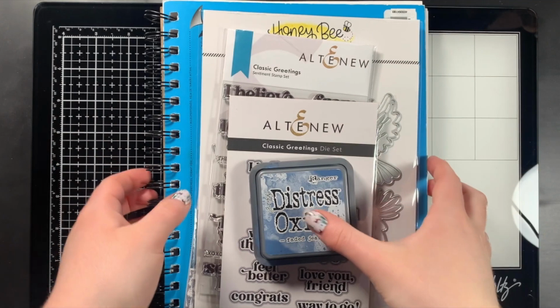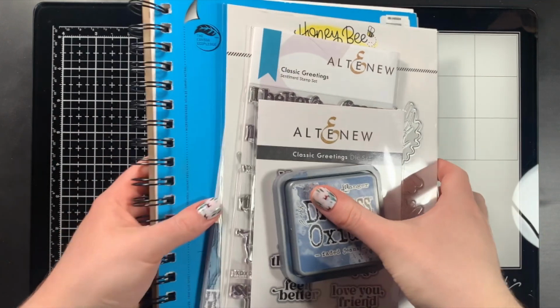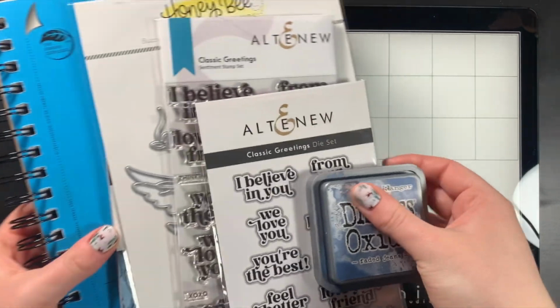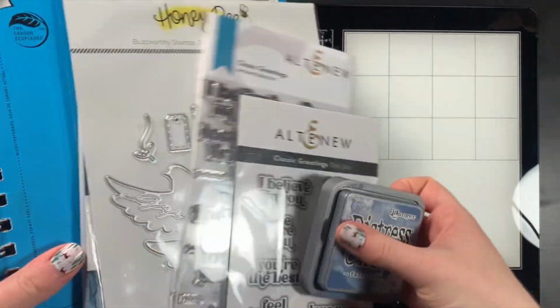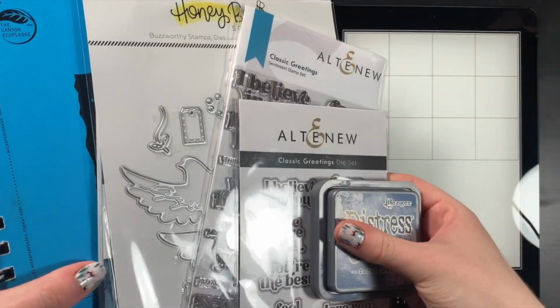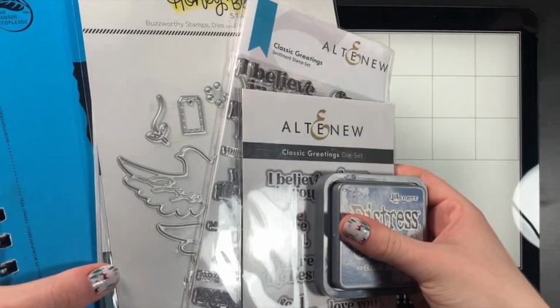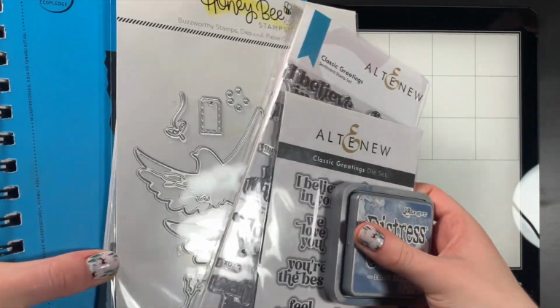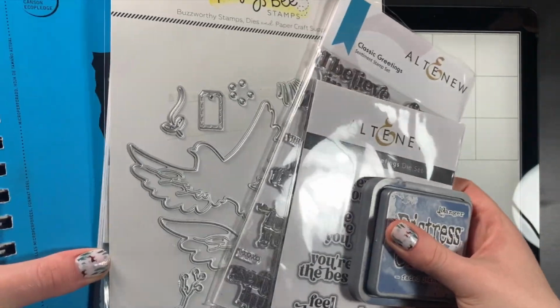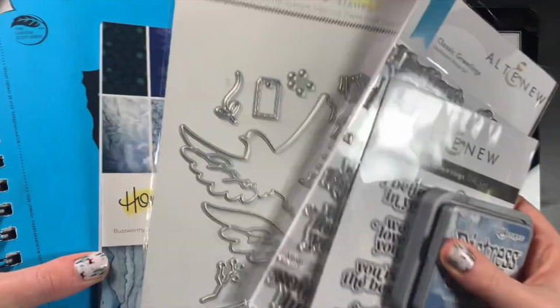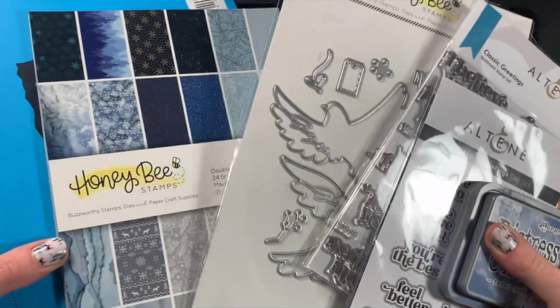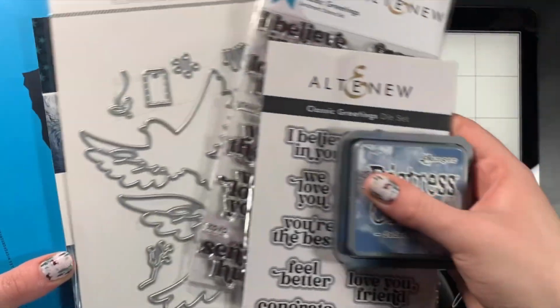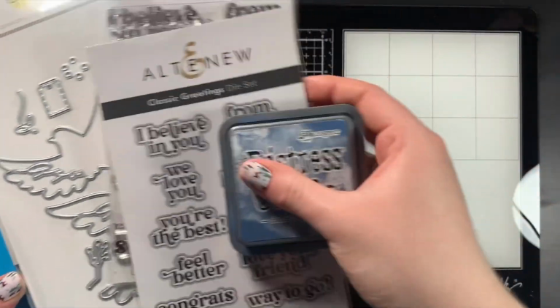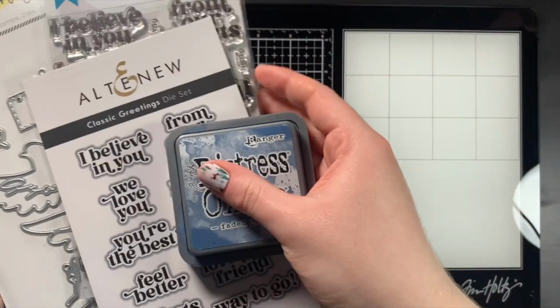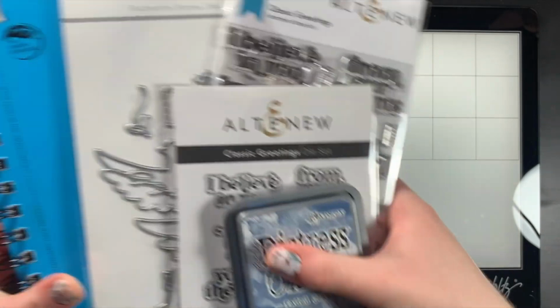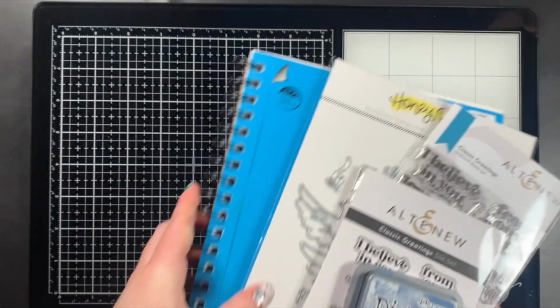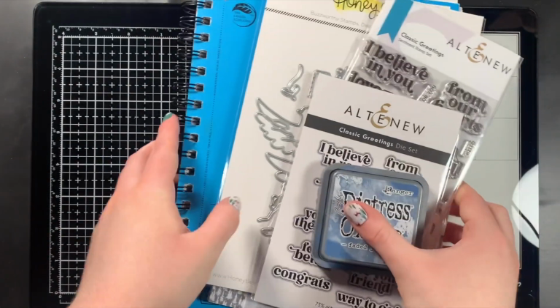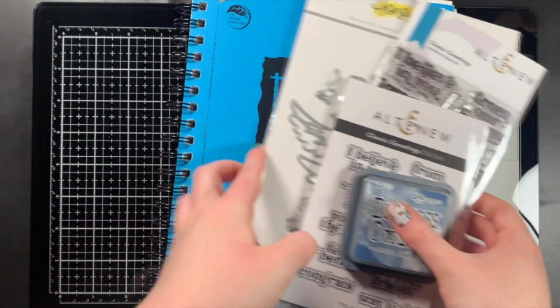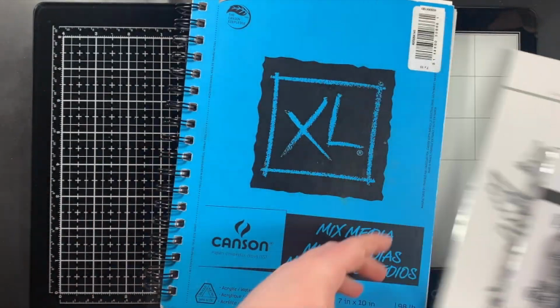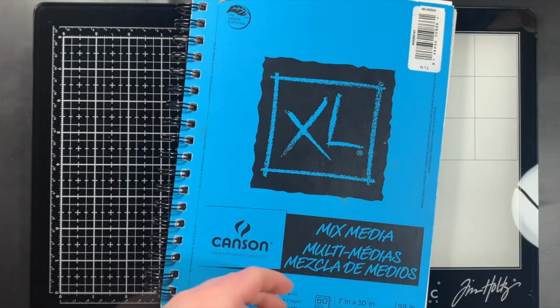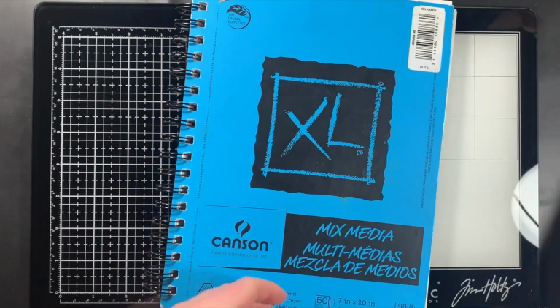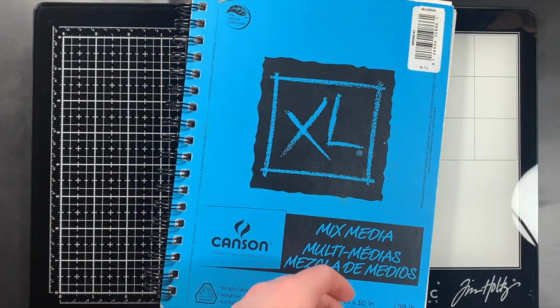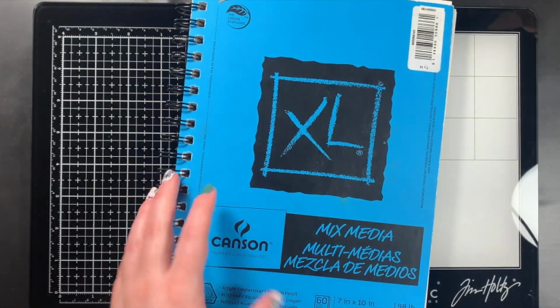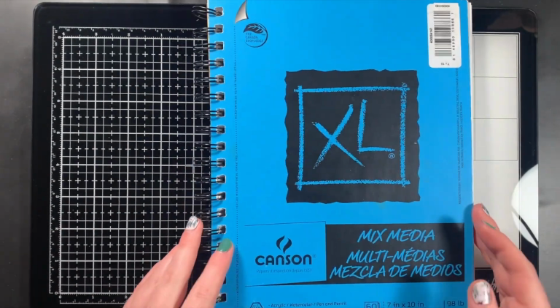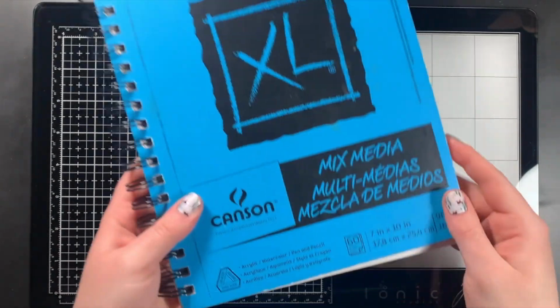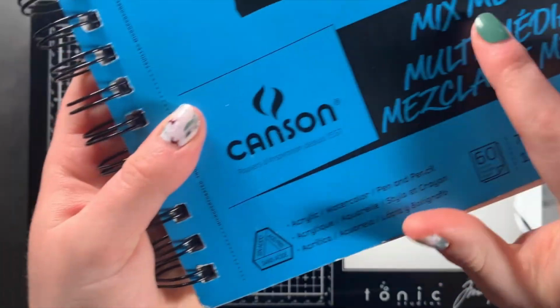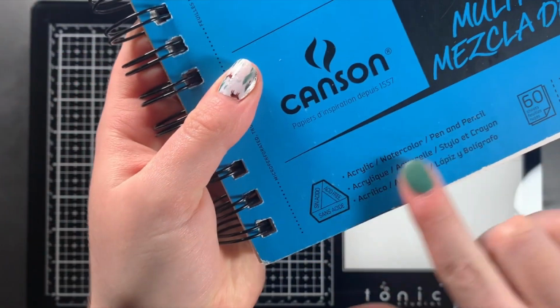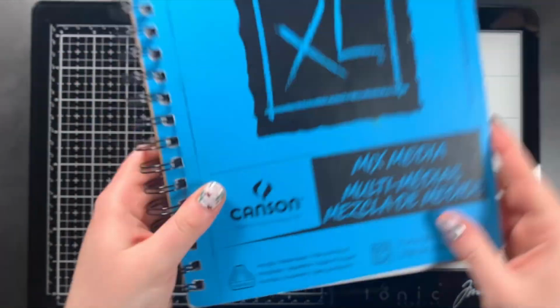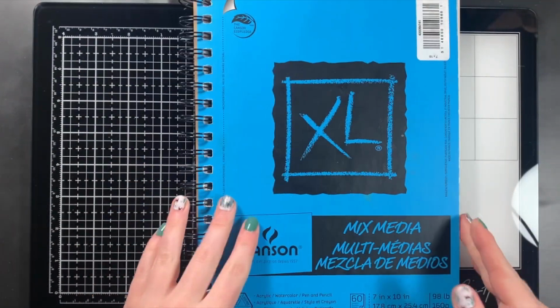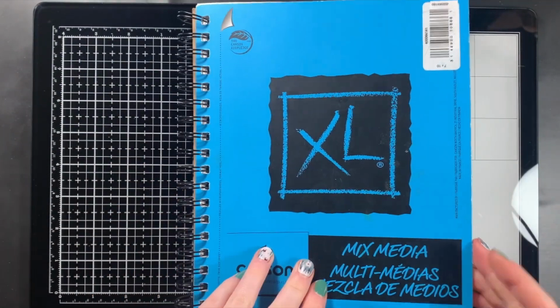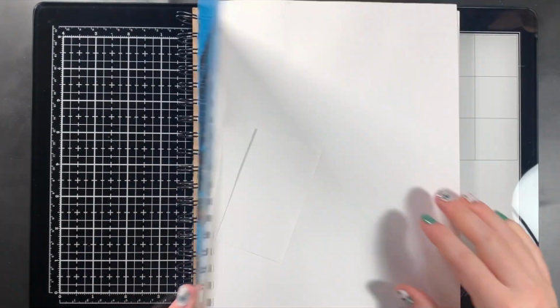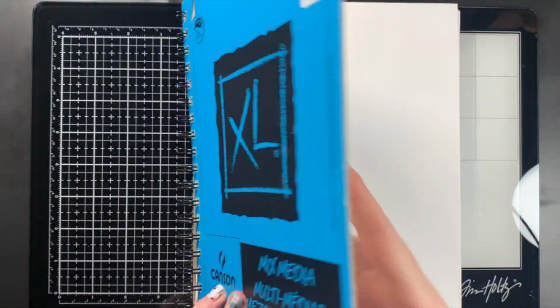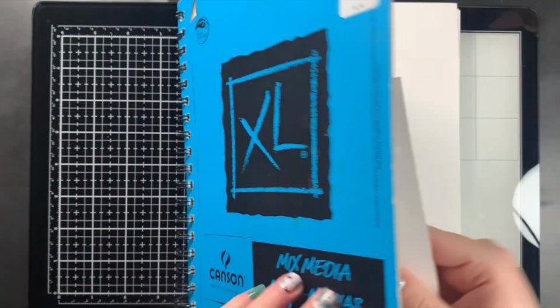Hello everyone, I'm Sasha of Sasha Makes Cards, and welcome to the A Cherry on Top January 2024 YouTube Hop. I'm so excited to be joining the 2024 design team for A Cherry on Top and to be sharing my creations with all of you.